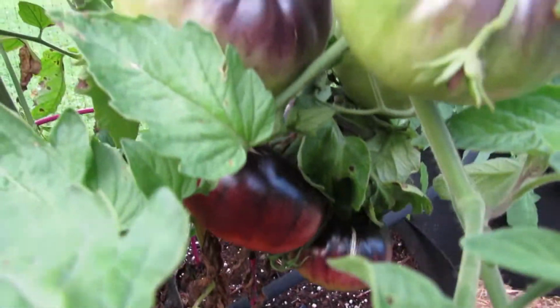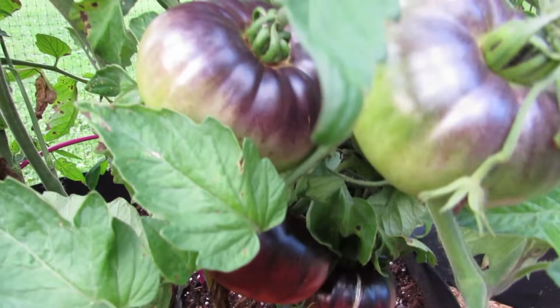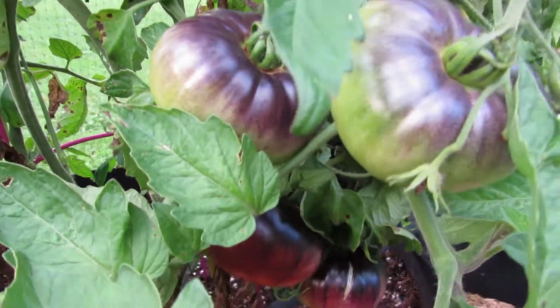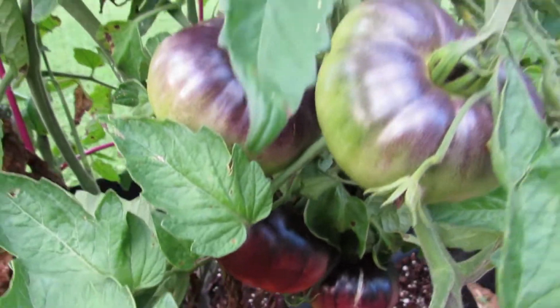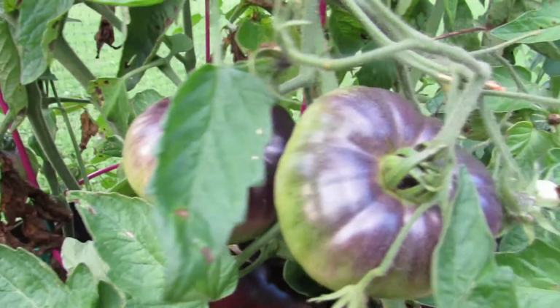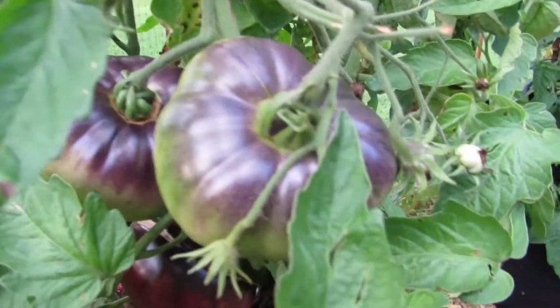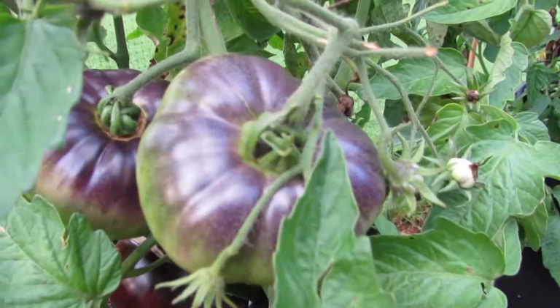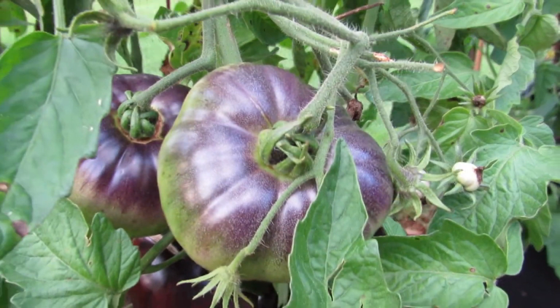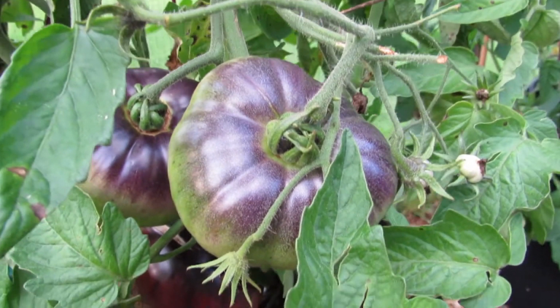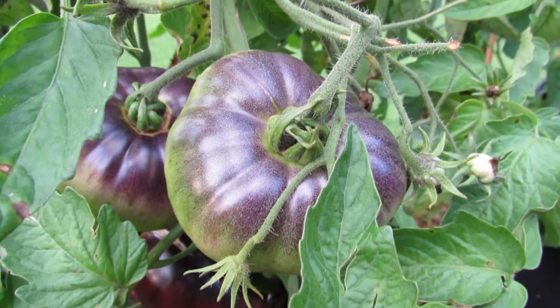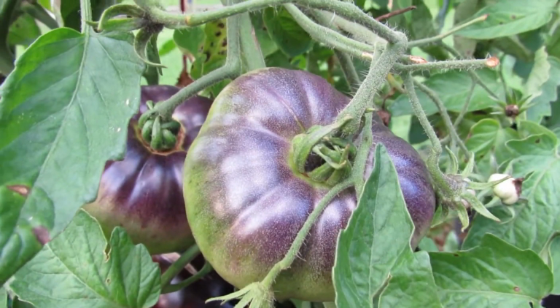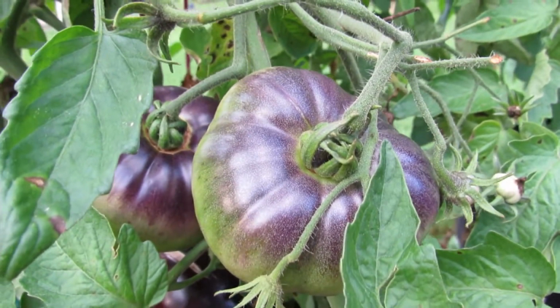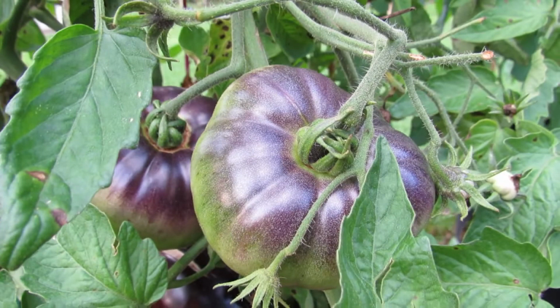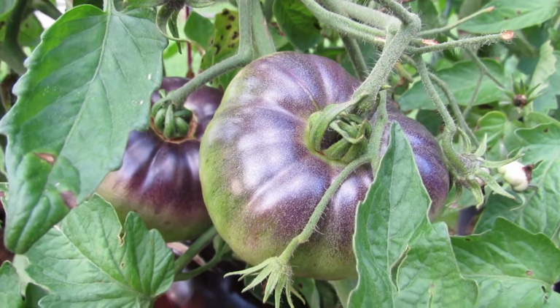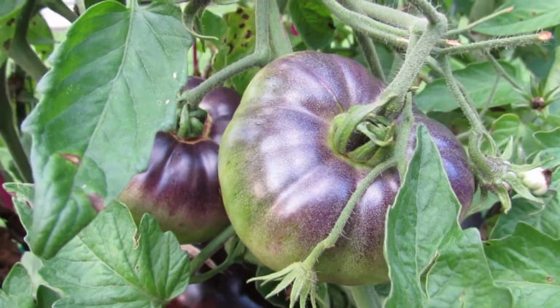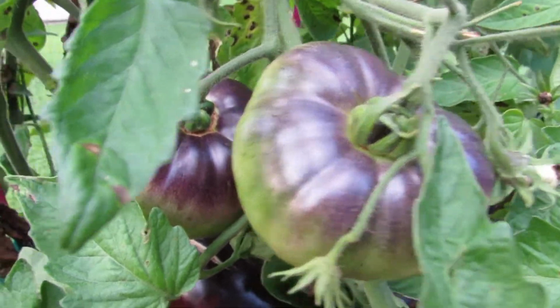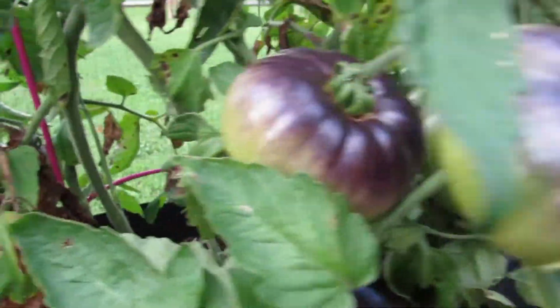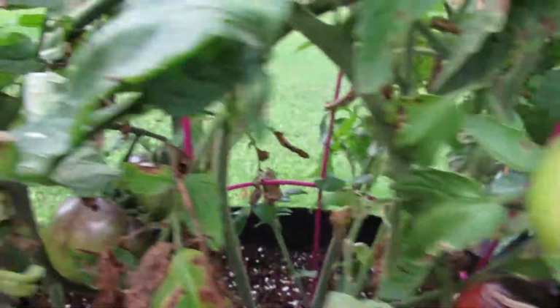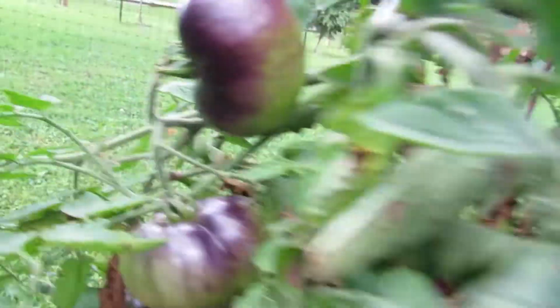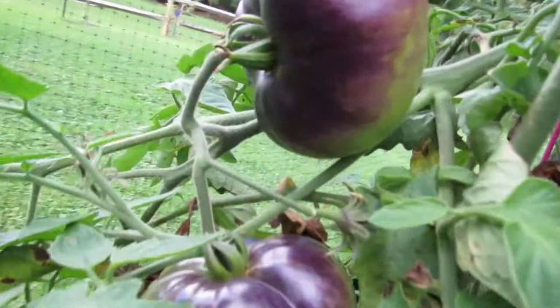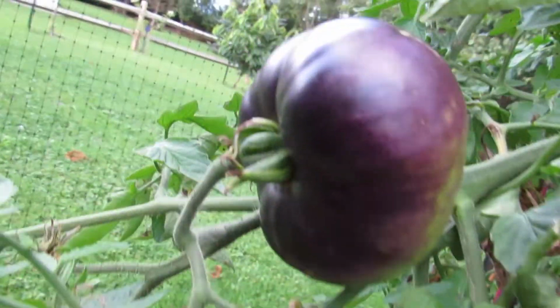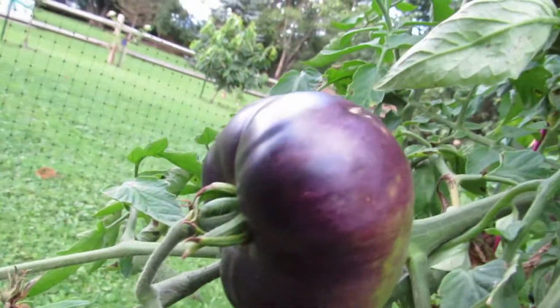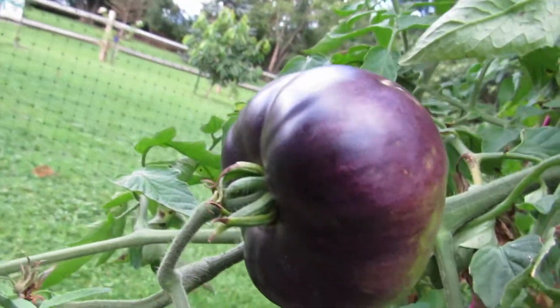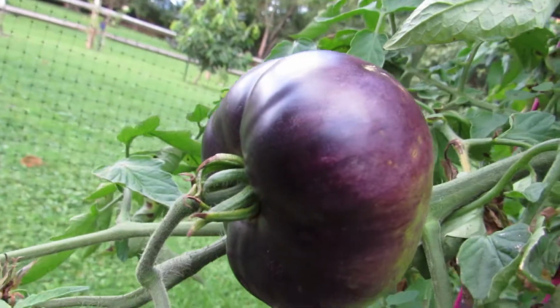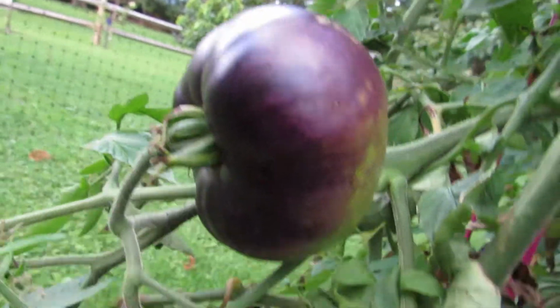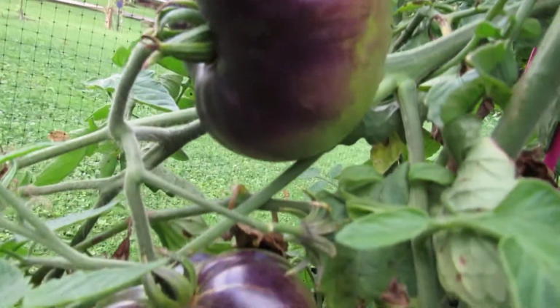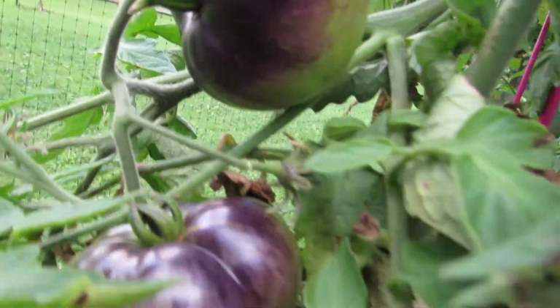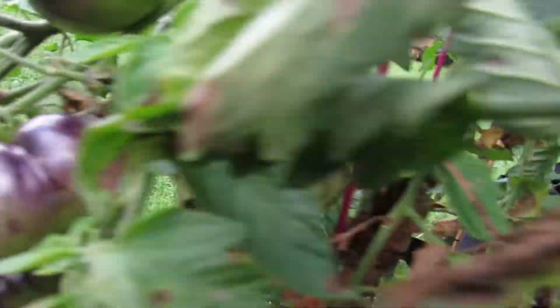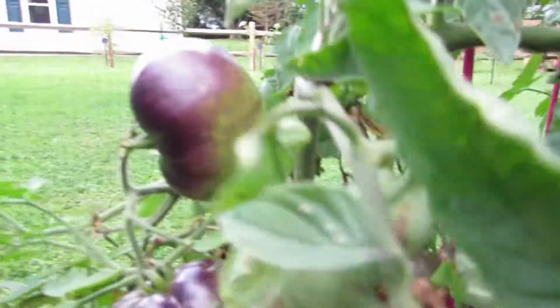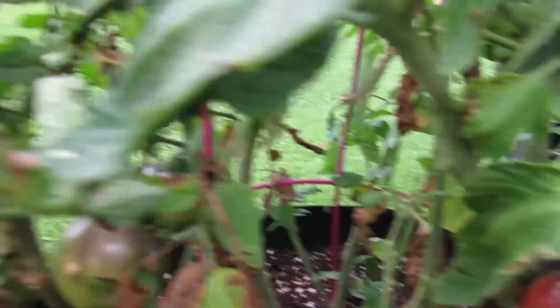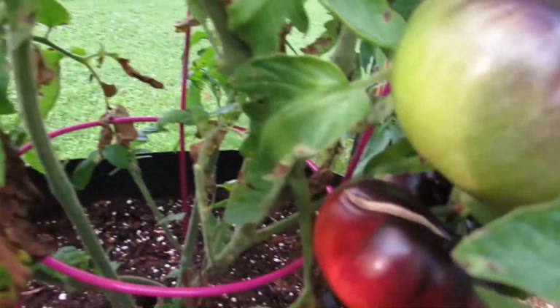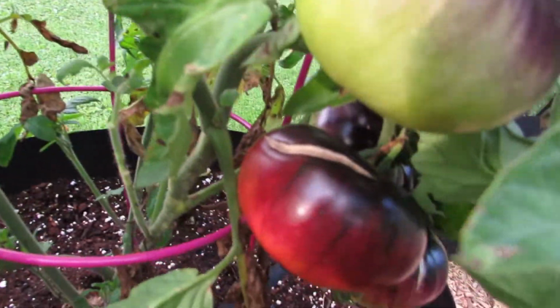It's called that because everywhere the sun hits the tomato, it forms this really dark blue slash purple color, which is really unique, really cool. And when they get ripe — this one here is starting to get ripe.